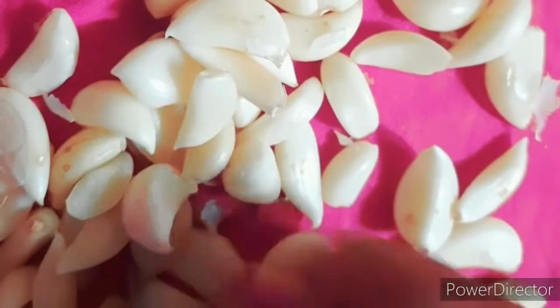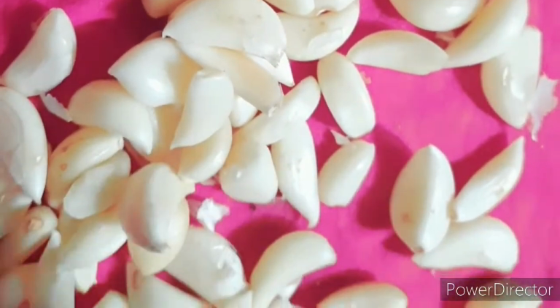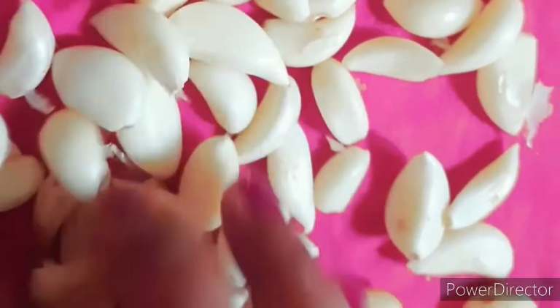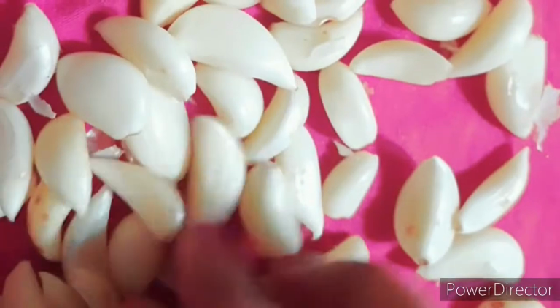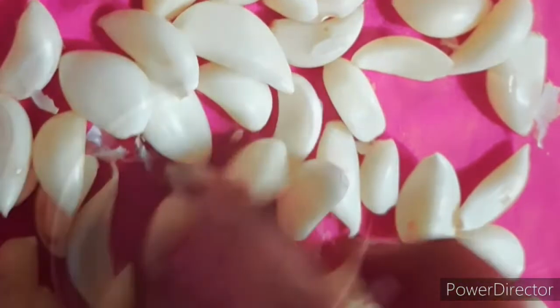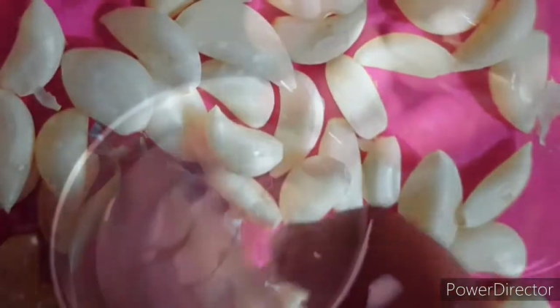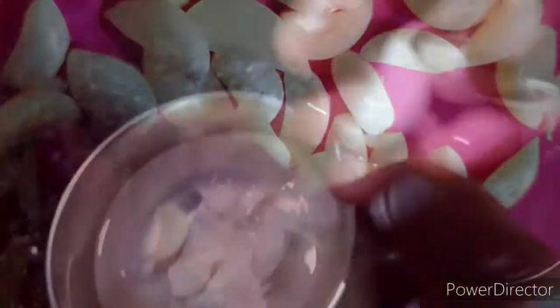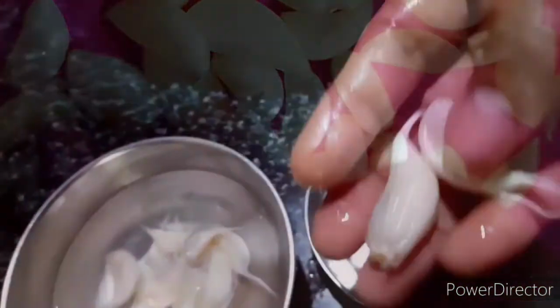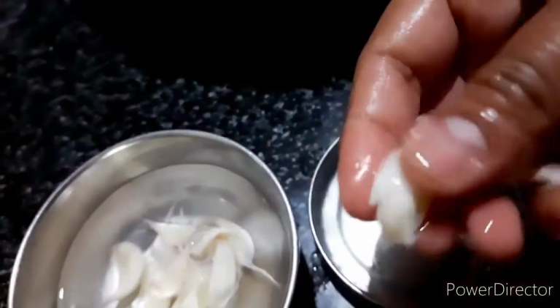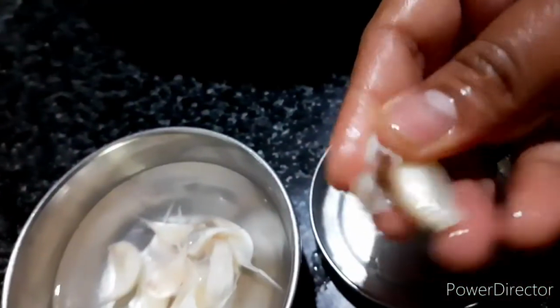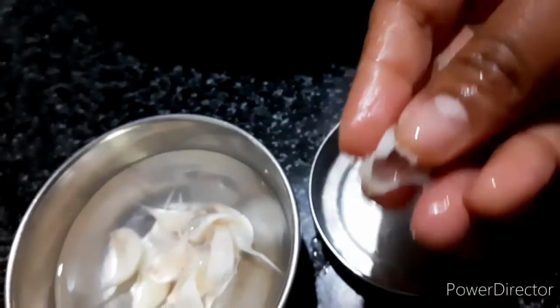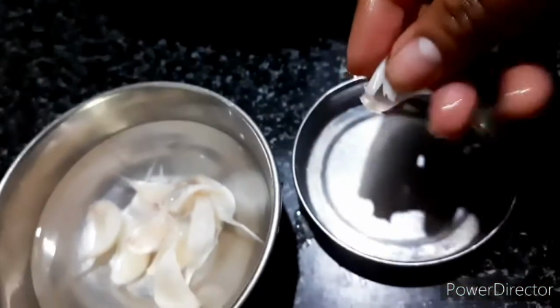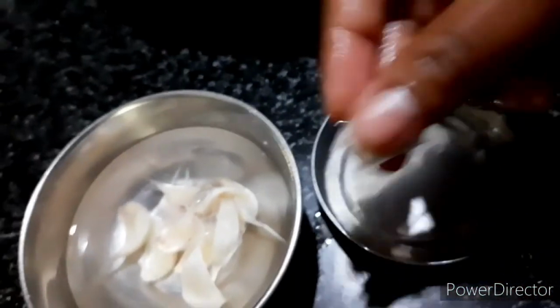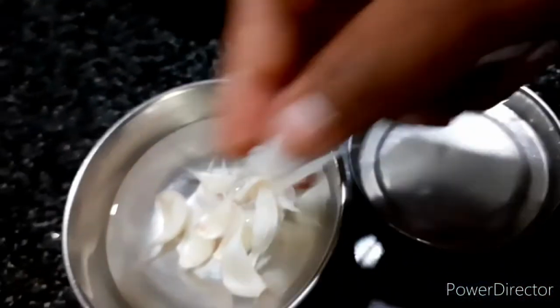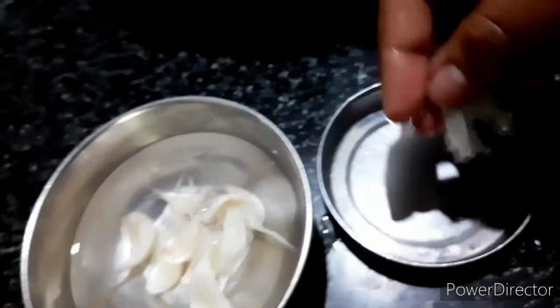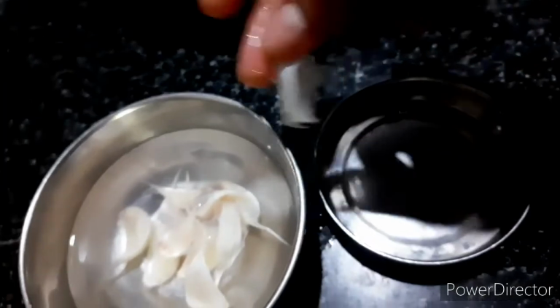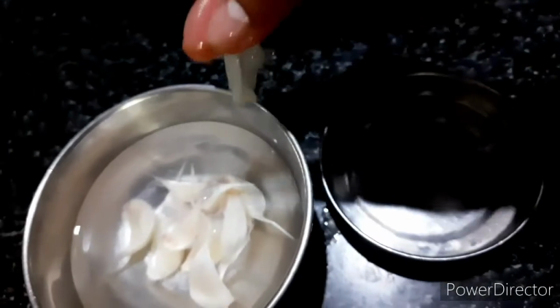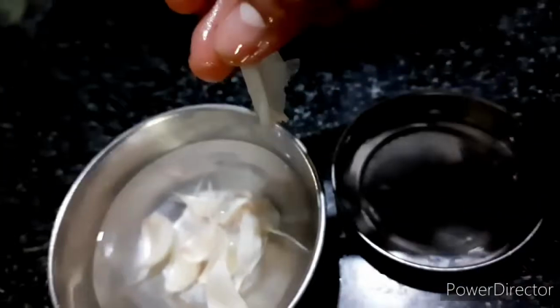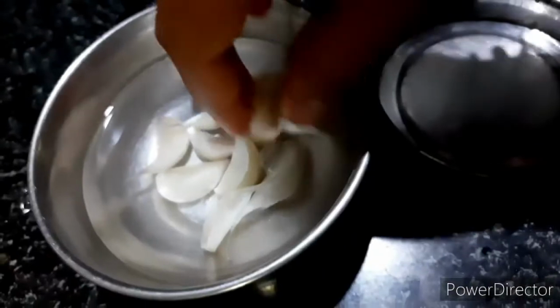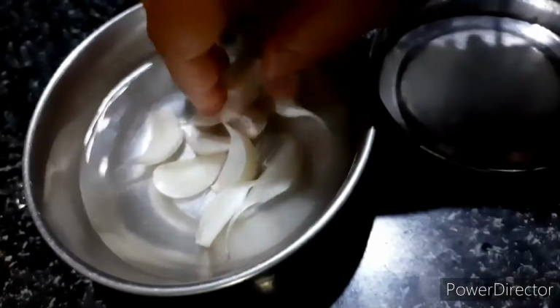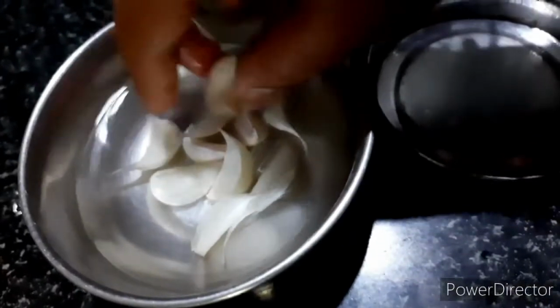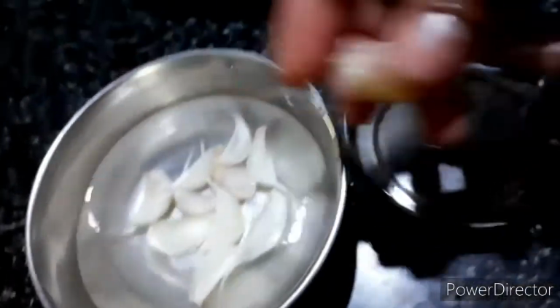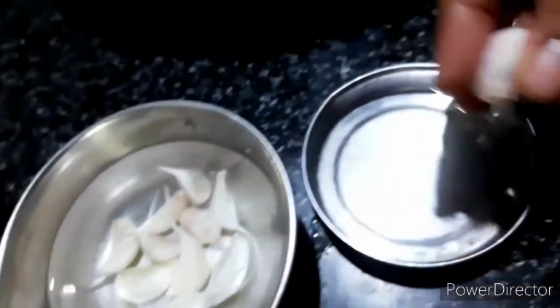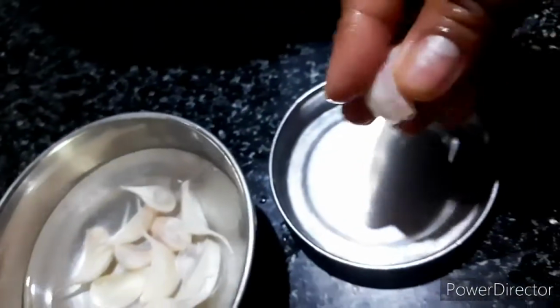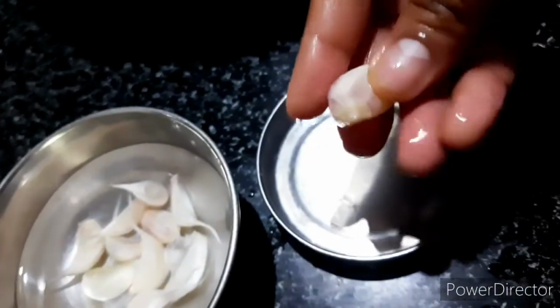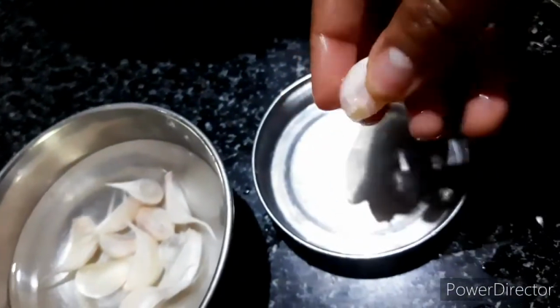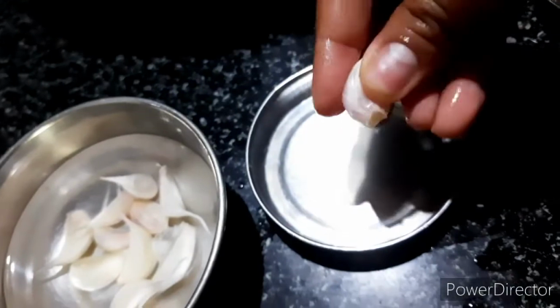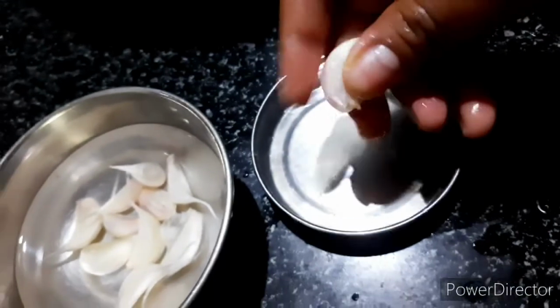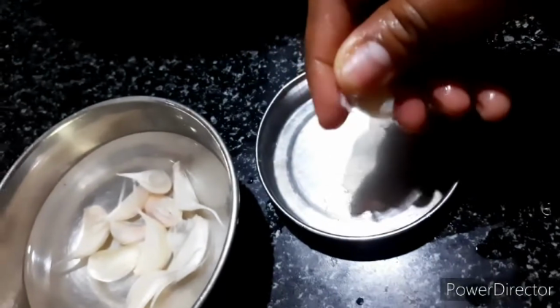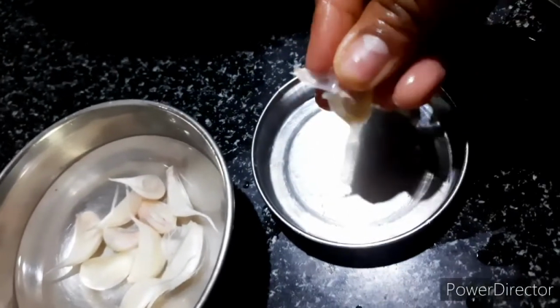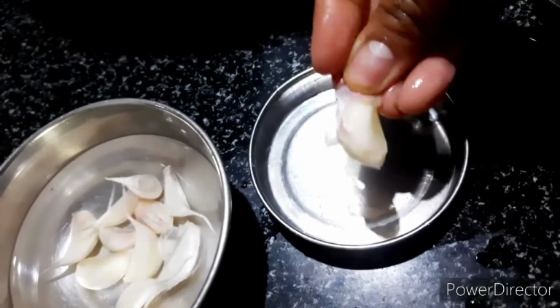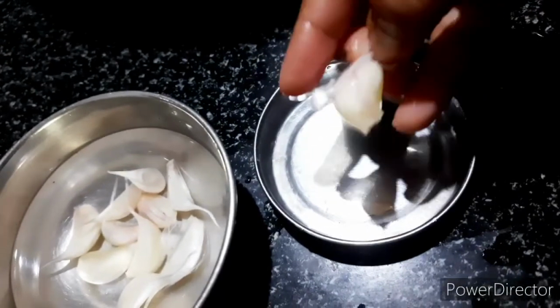Next tip, friends: add a bowl and add a little hot water. If you want to make a bowl, you can easily add a bowl.